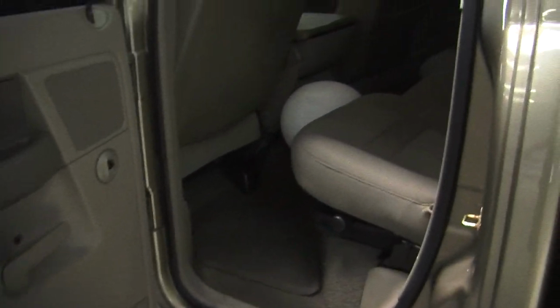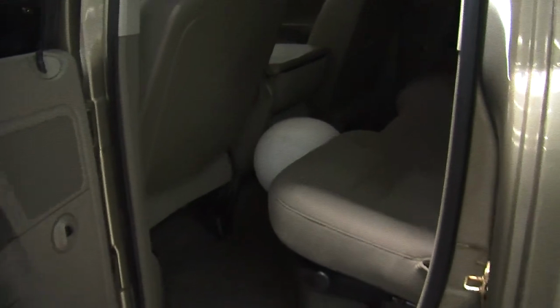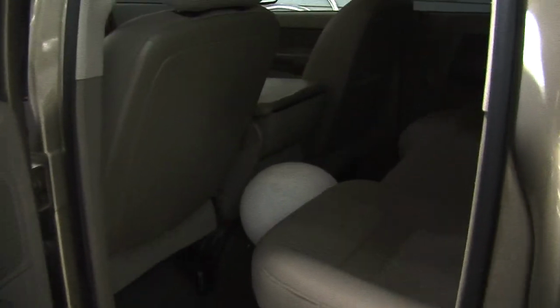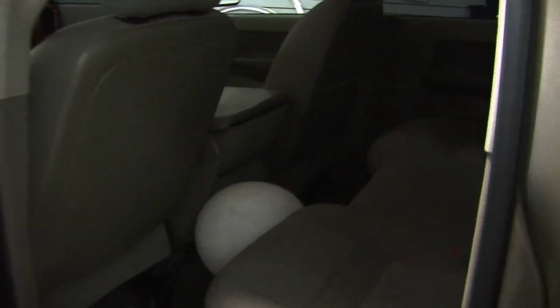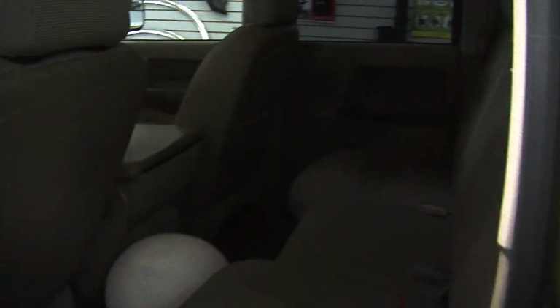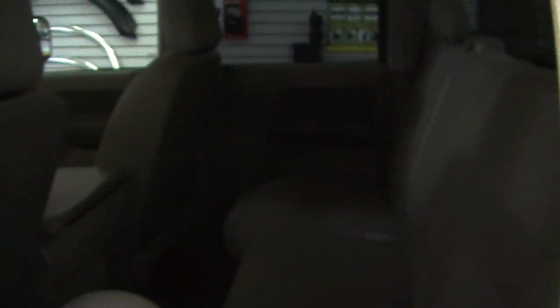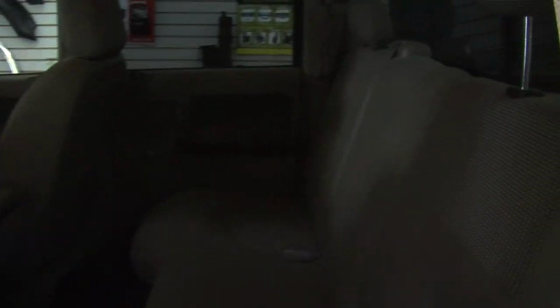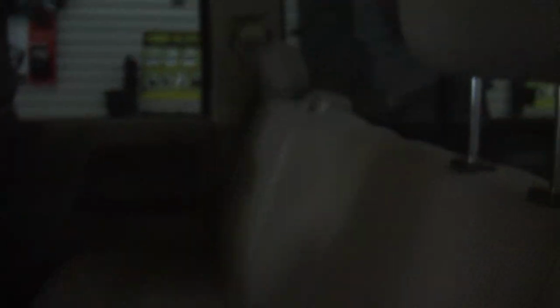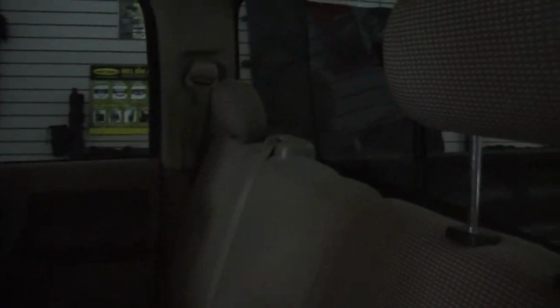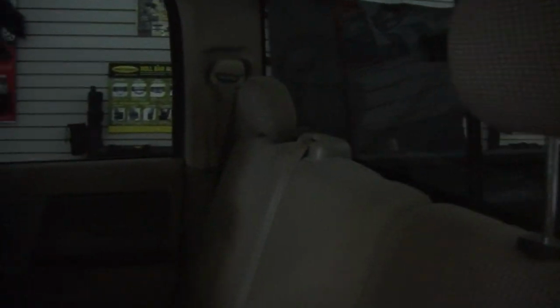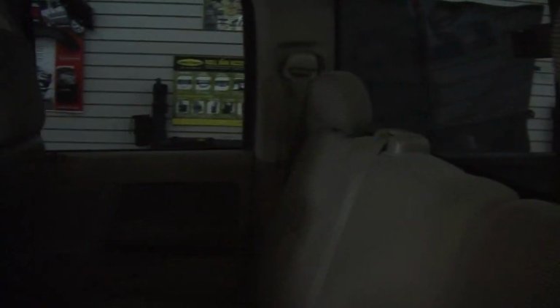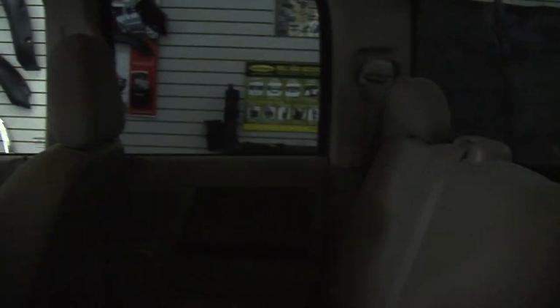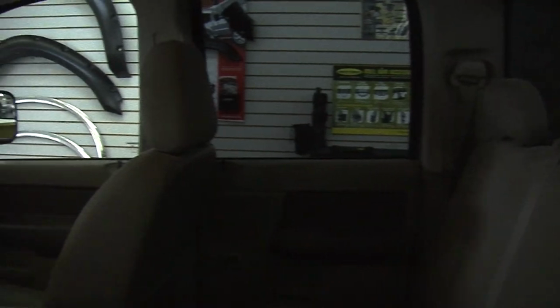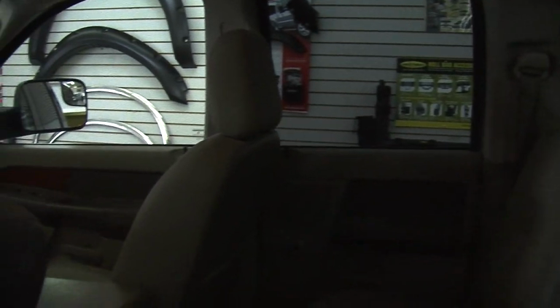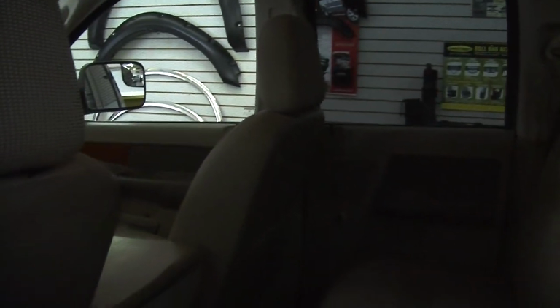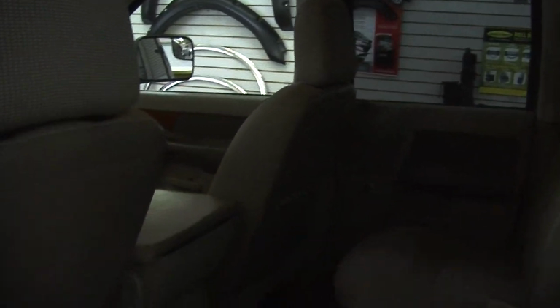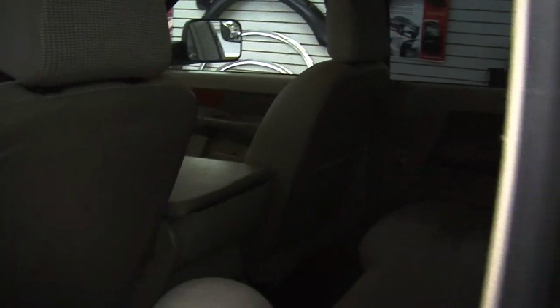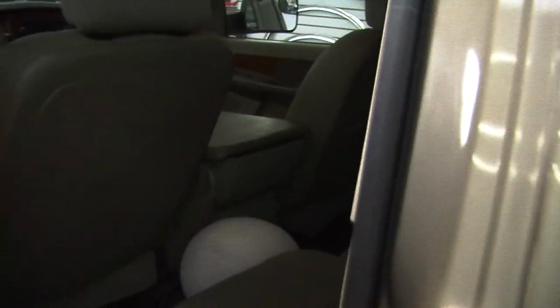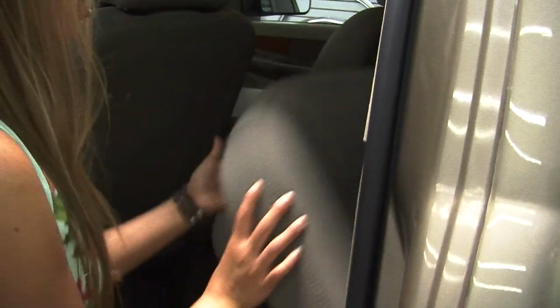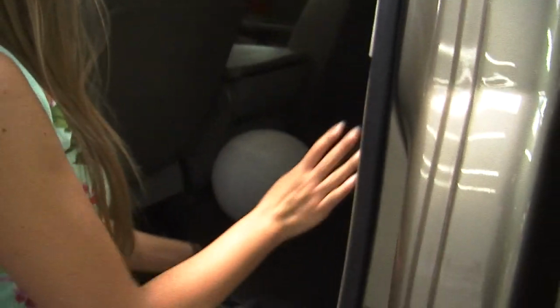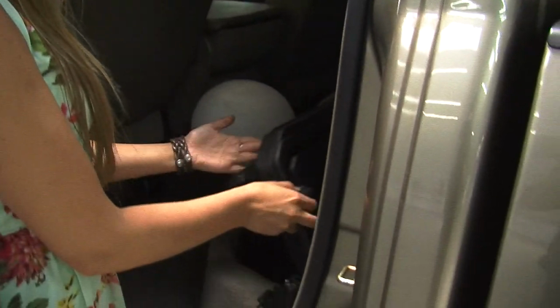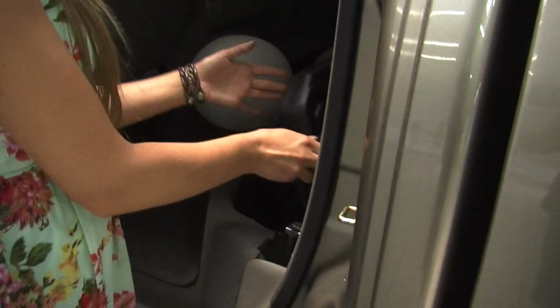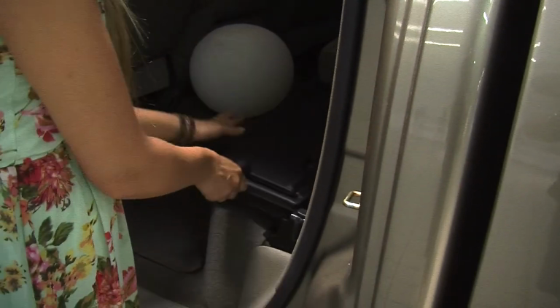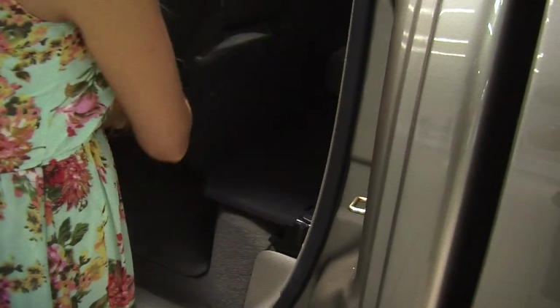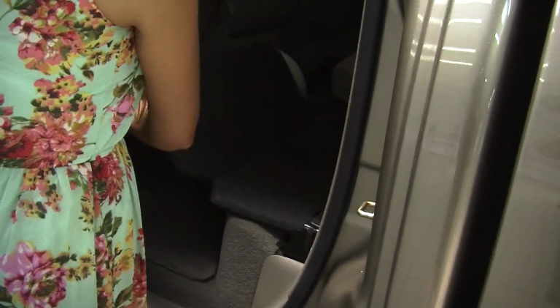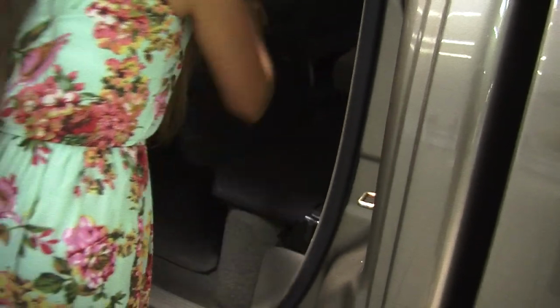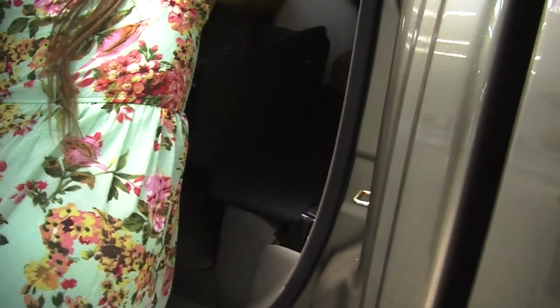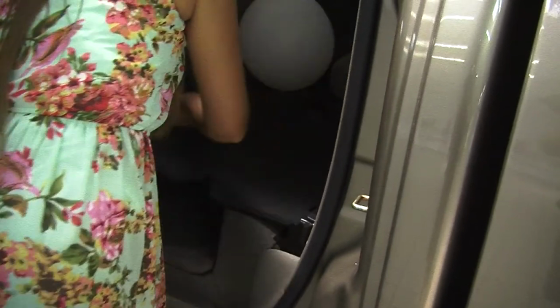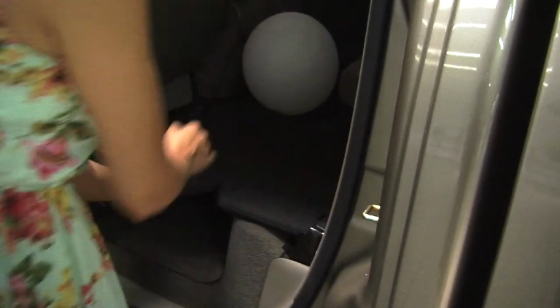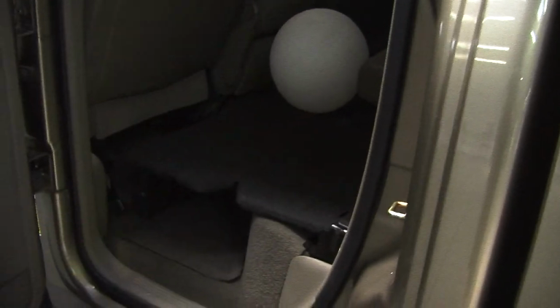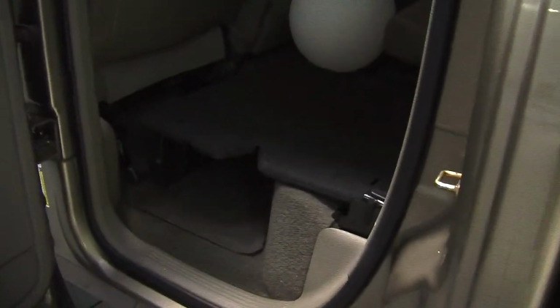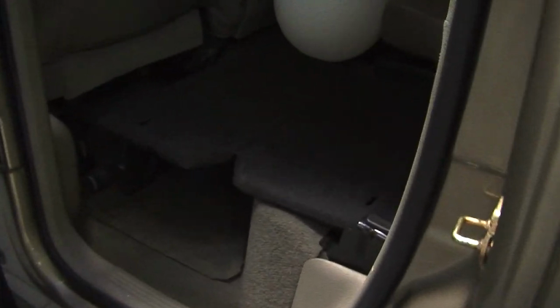Comfortably seats three here in the back. These seats are very easy to fold up. It does have a hidden compartment underneath. Fold it flat and it goes nice and flat for a cargo surface.